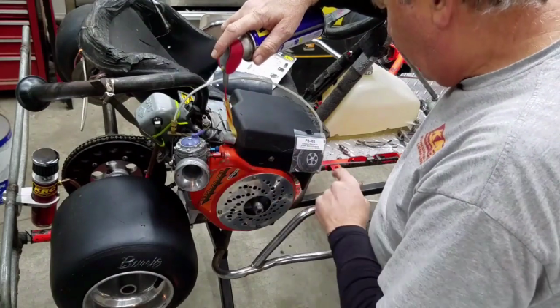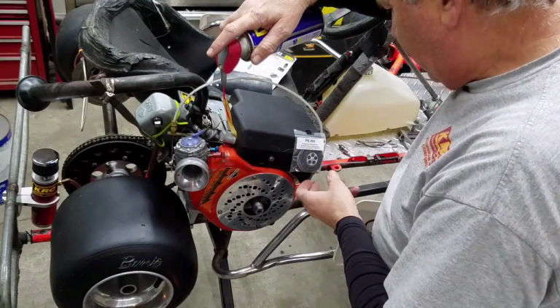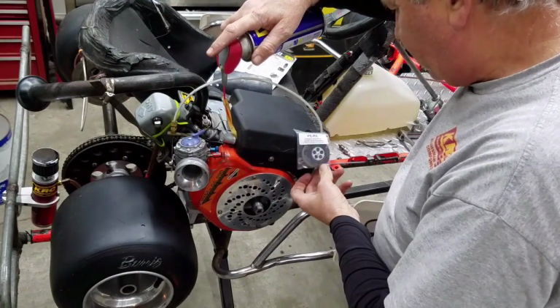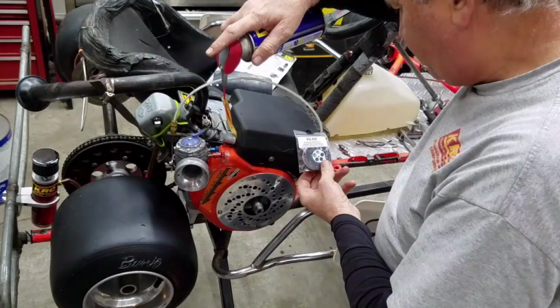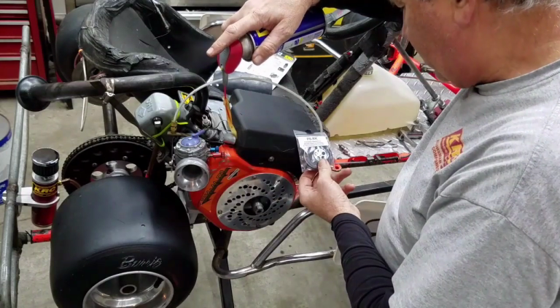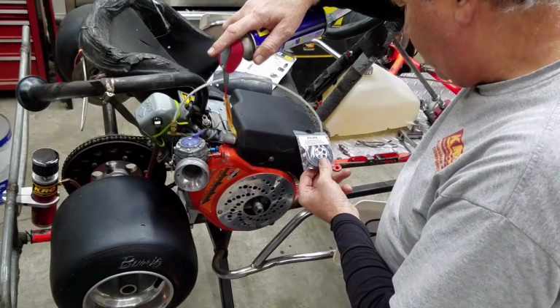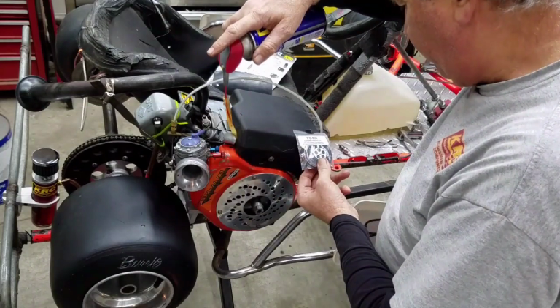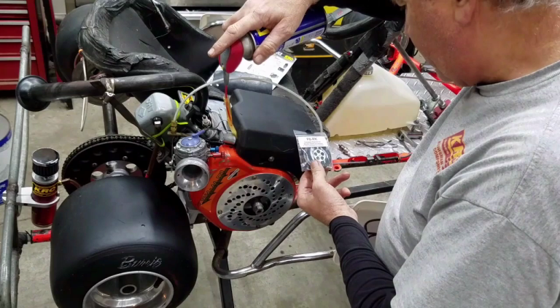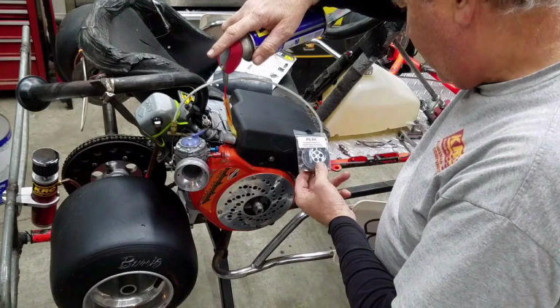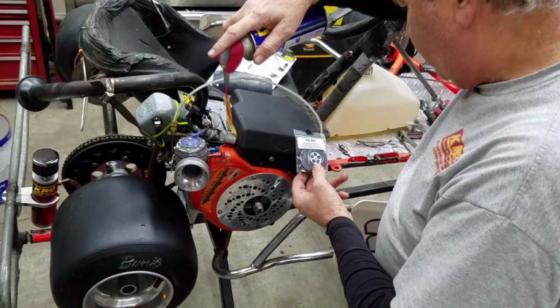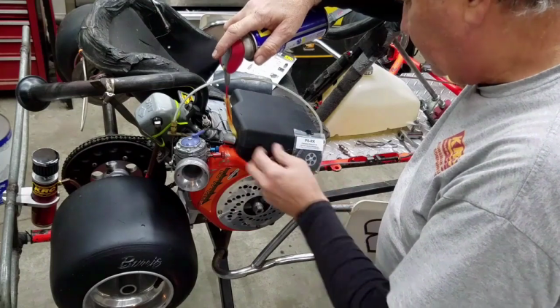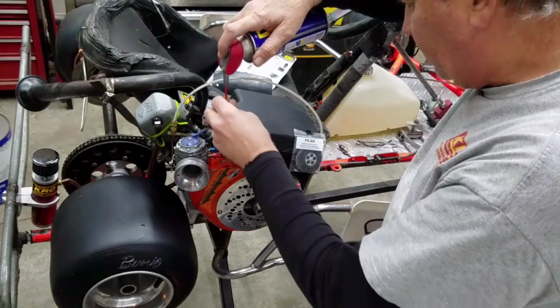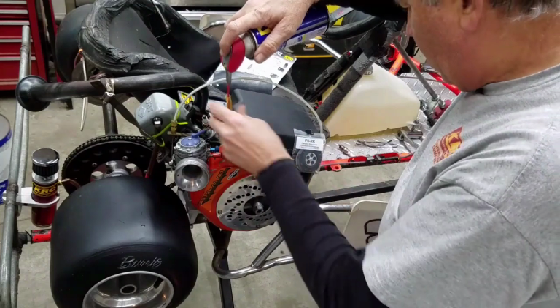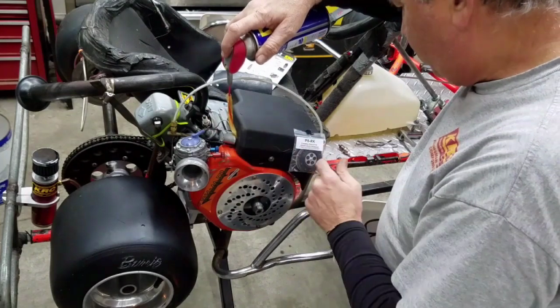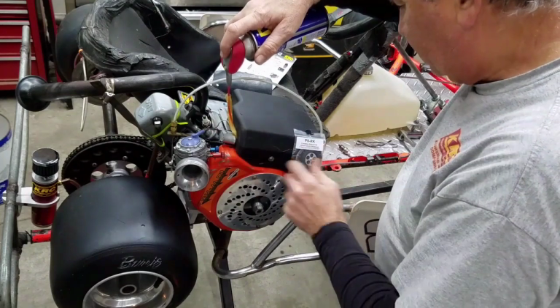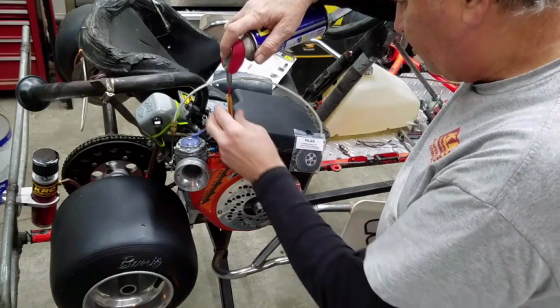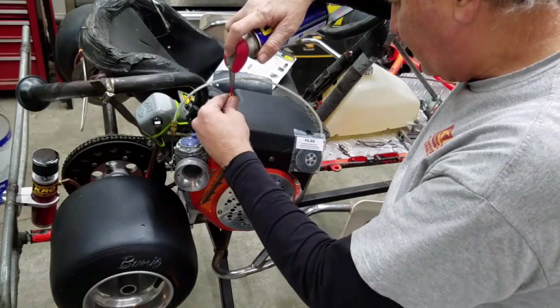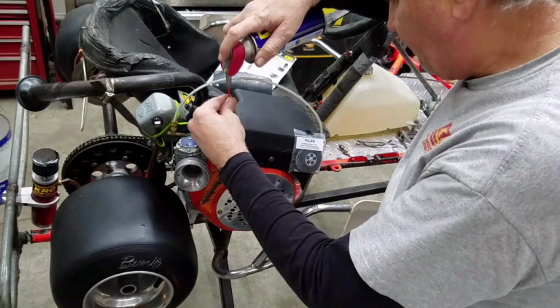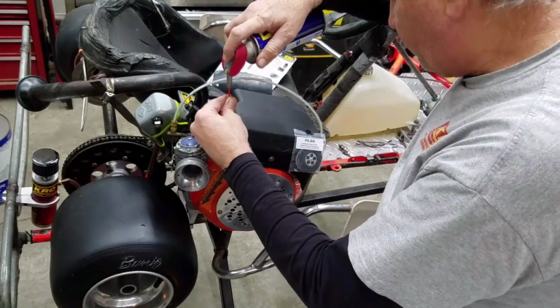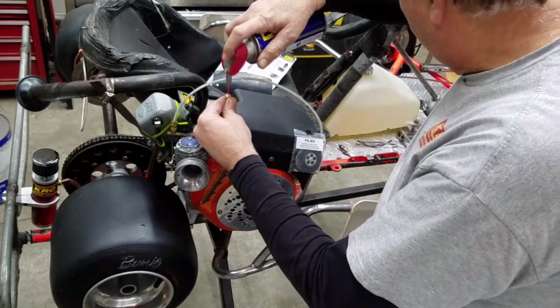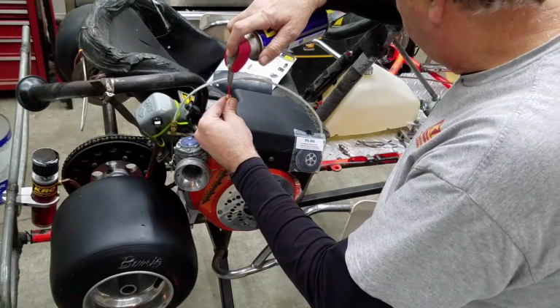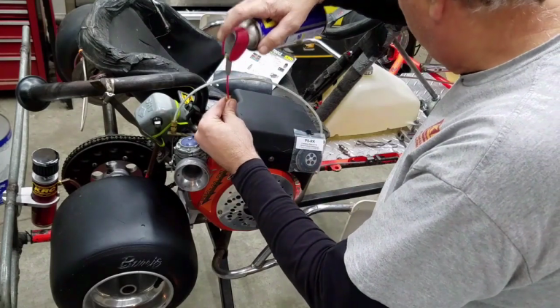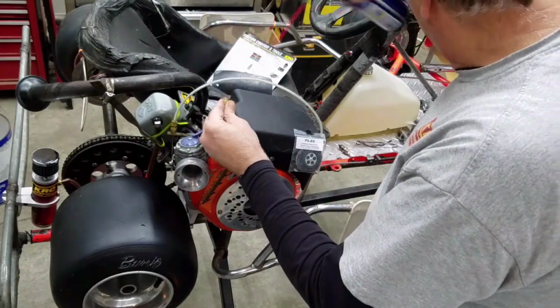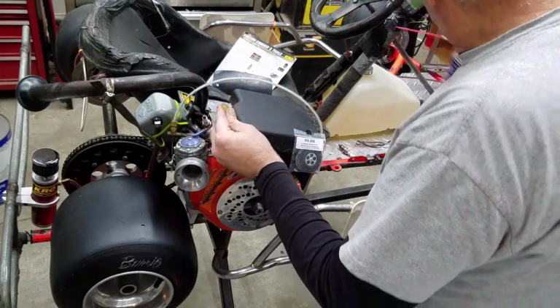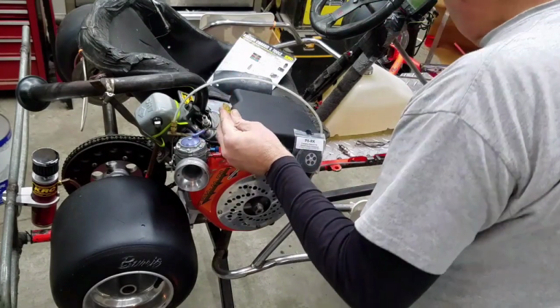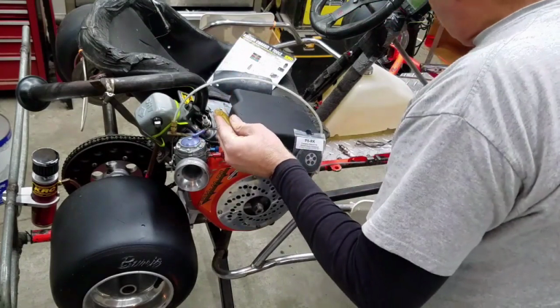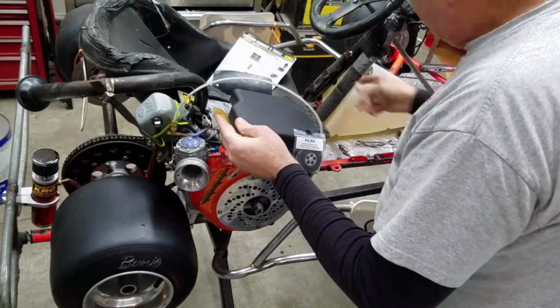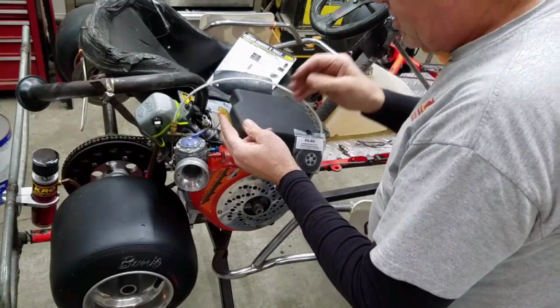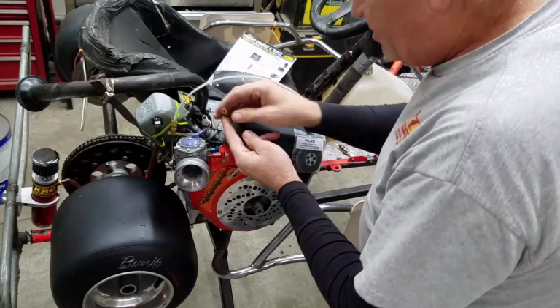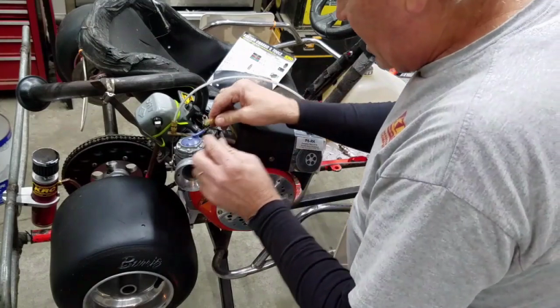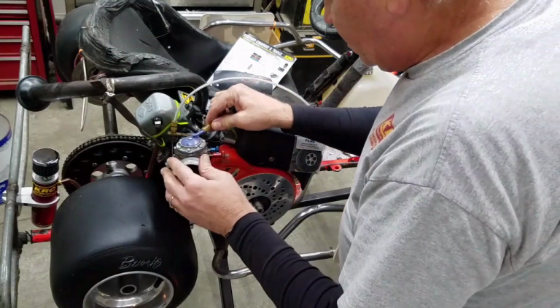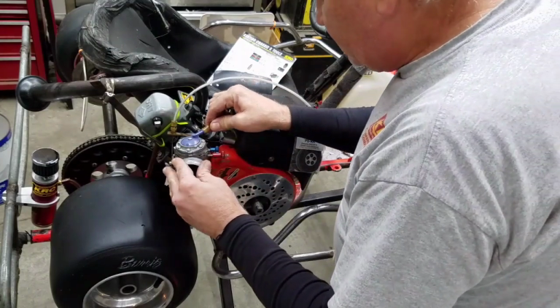I do have a carb kit here from Tillotson. Russell supplies that for me and it works pretty well. I make sure I have the gas on.